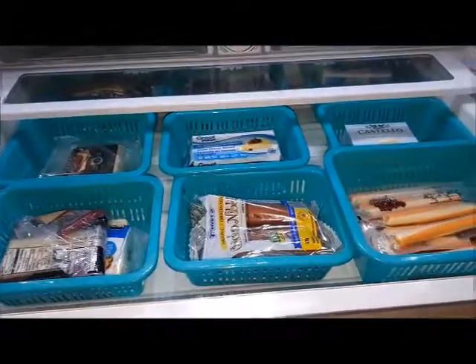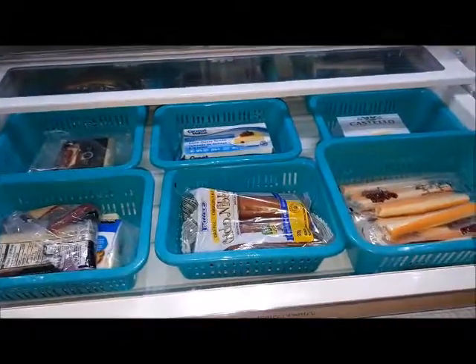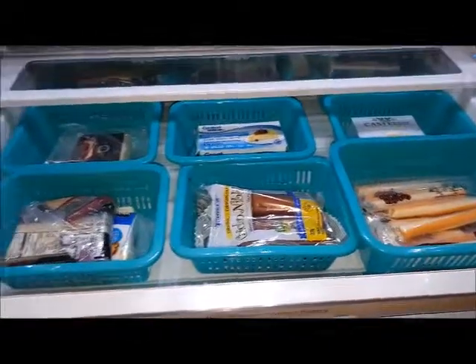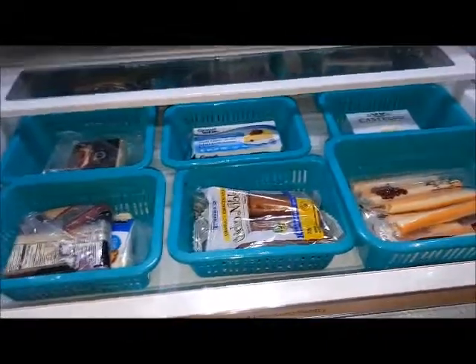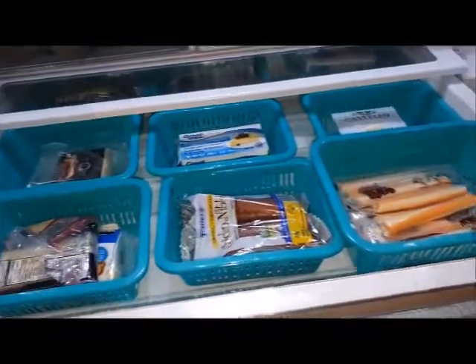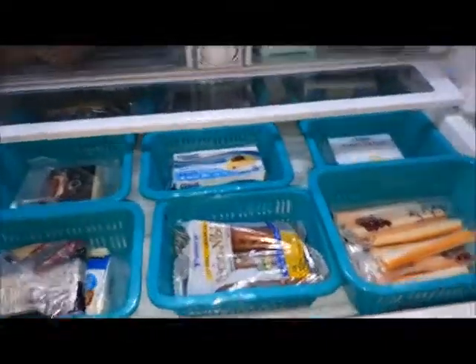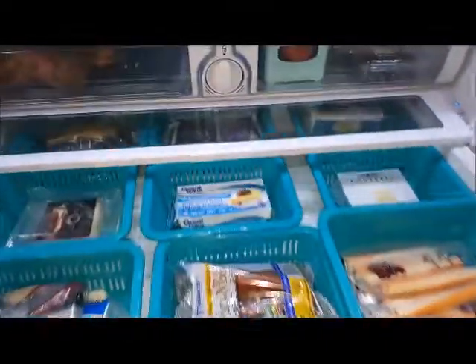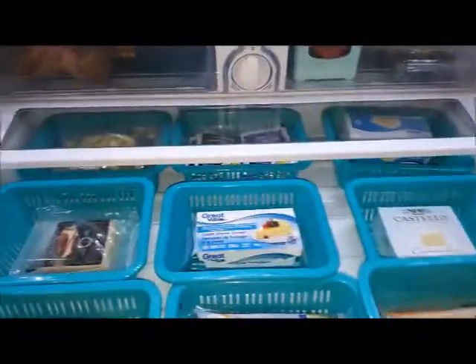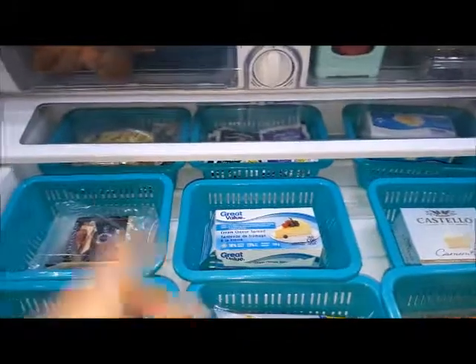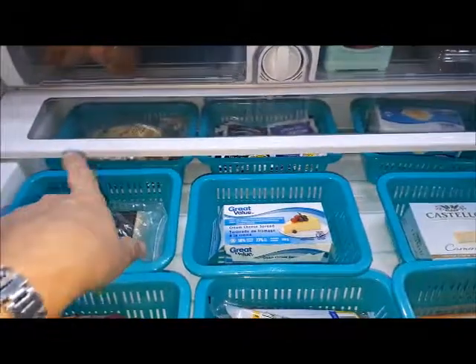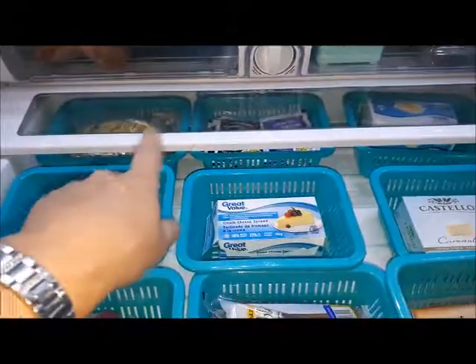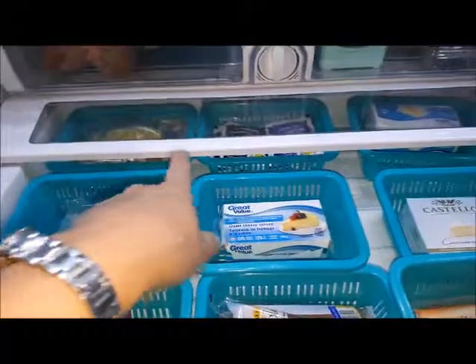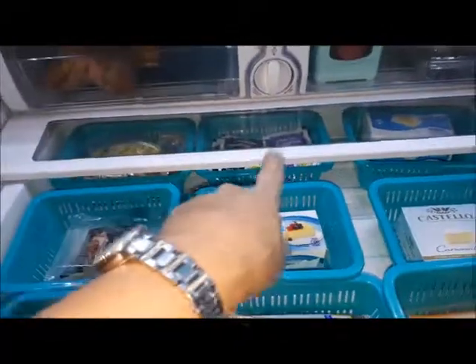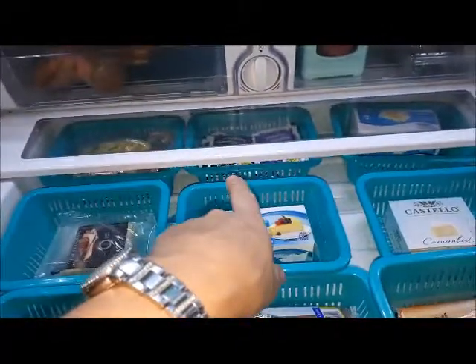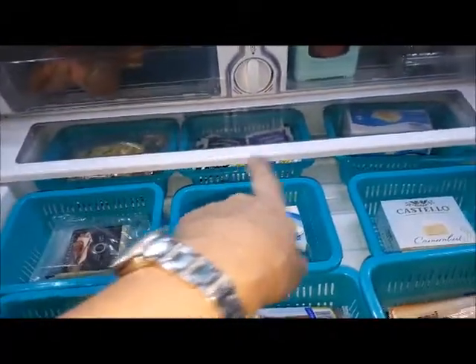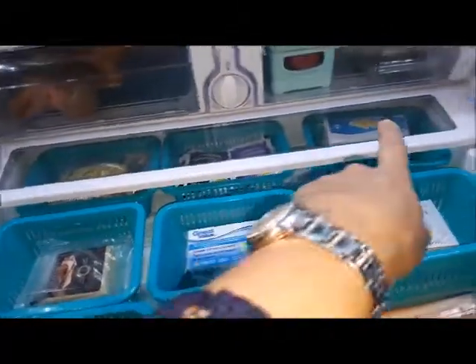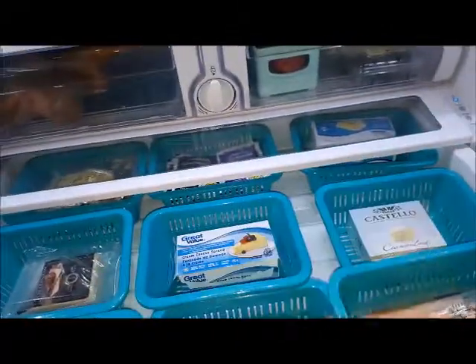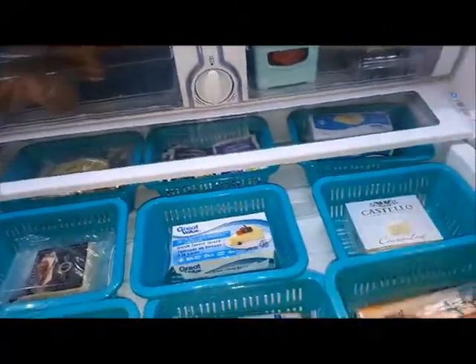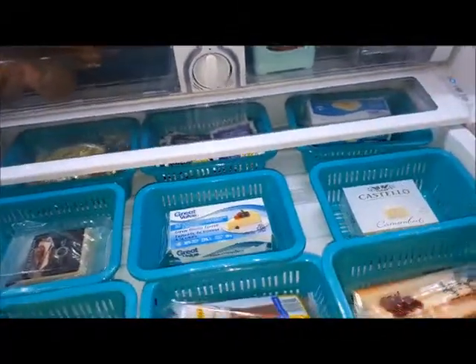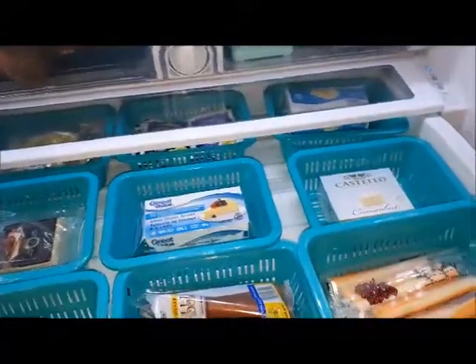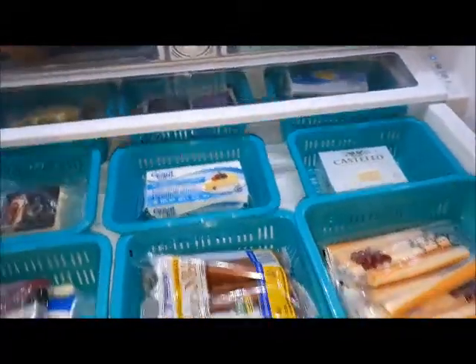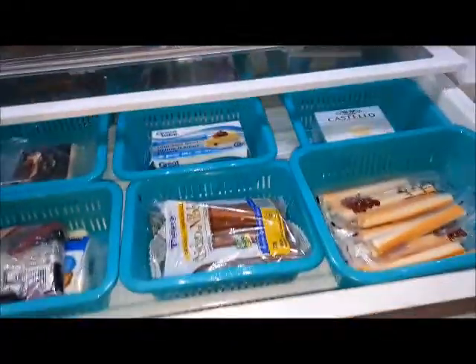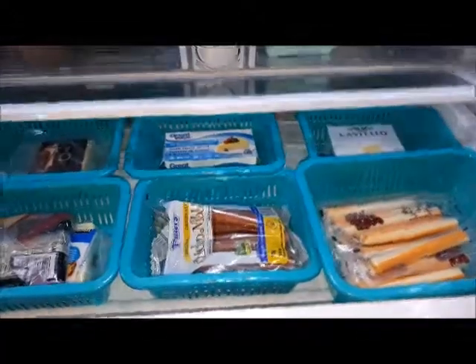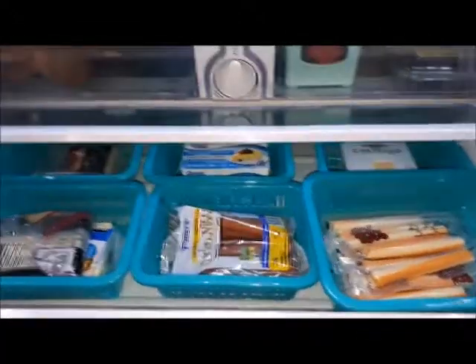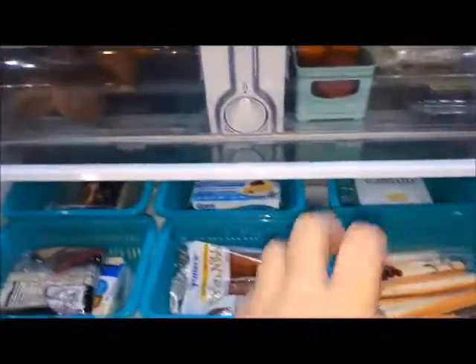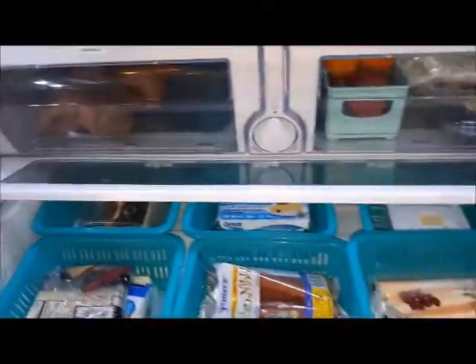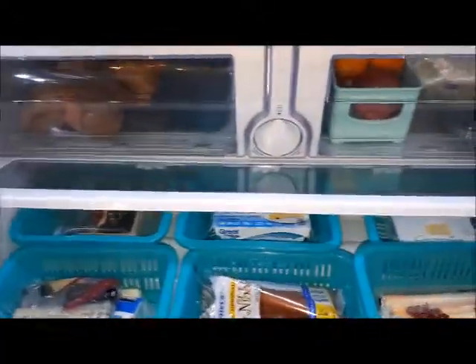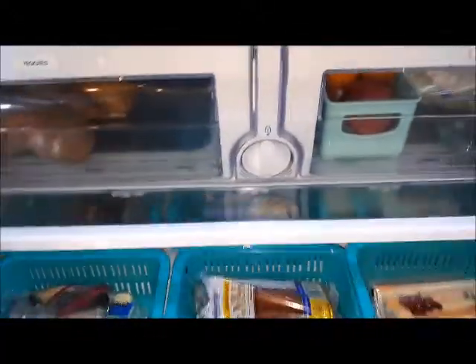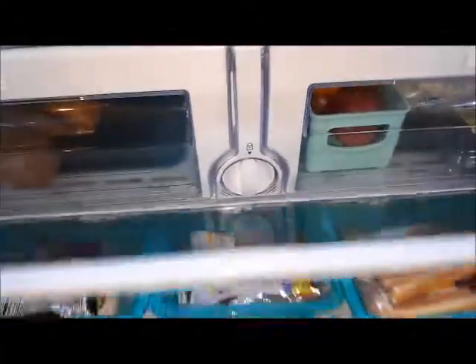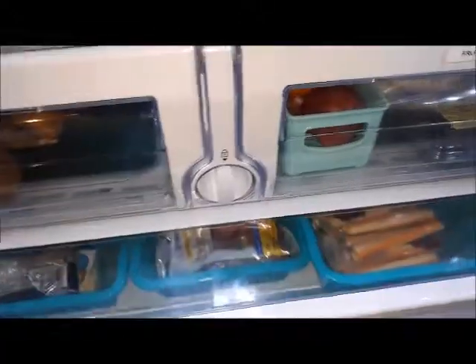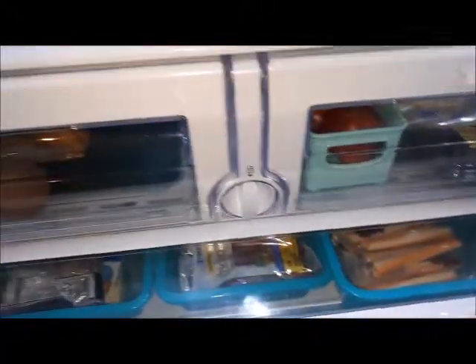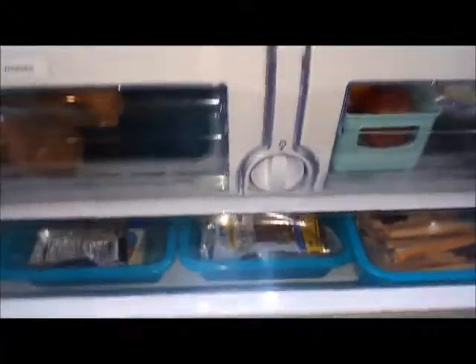In the cheese and meat drawer I've got a selection of meats in the back, some extra condiments, and an extra thing of butter — things easy to grab, ready to go for work.